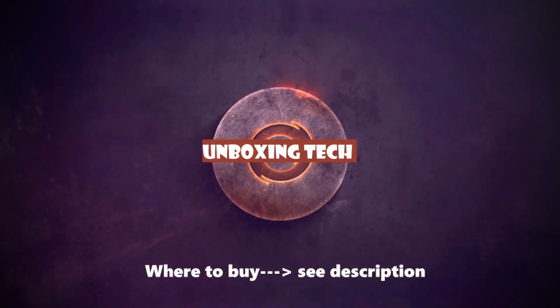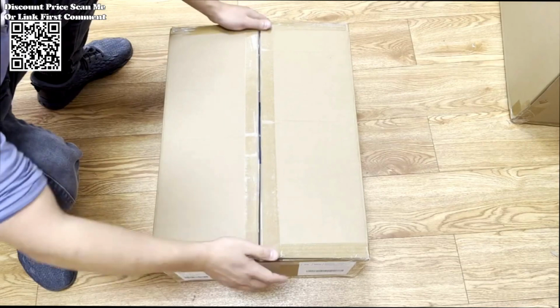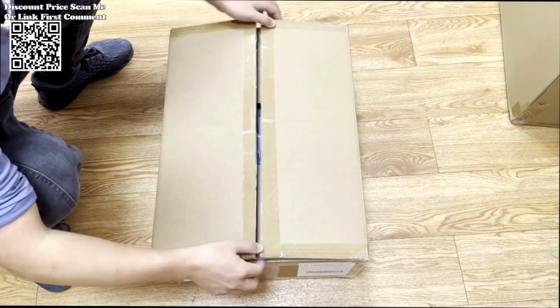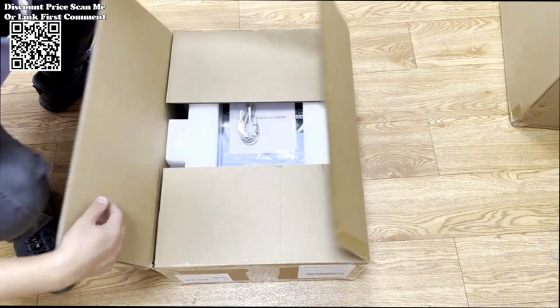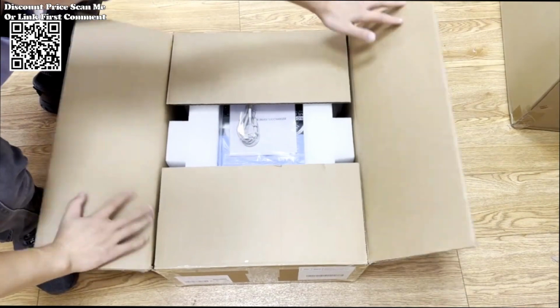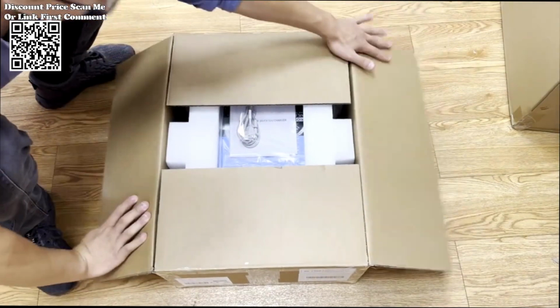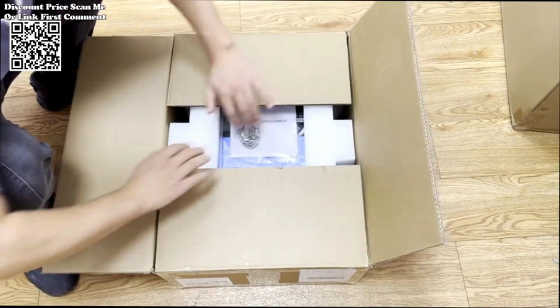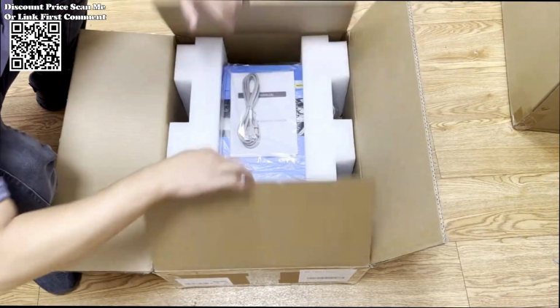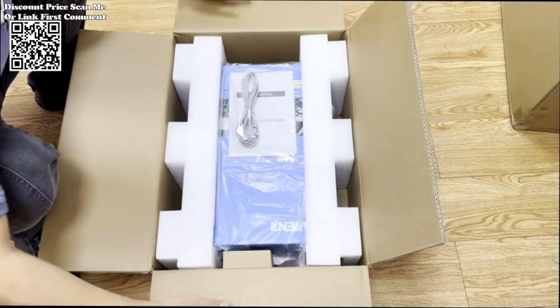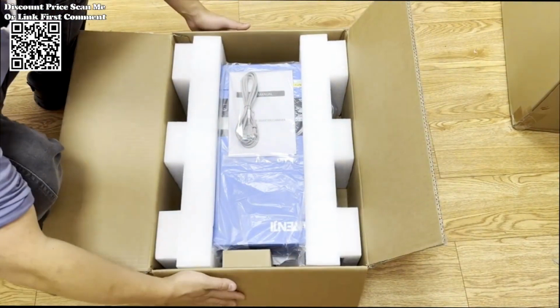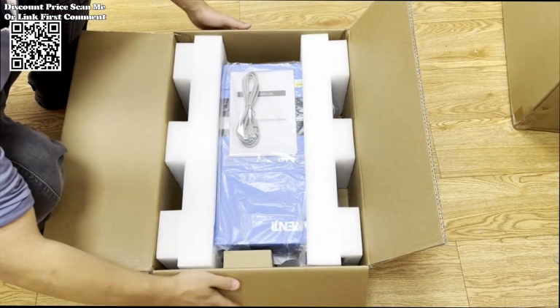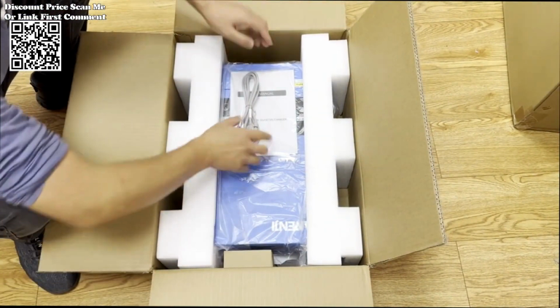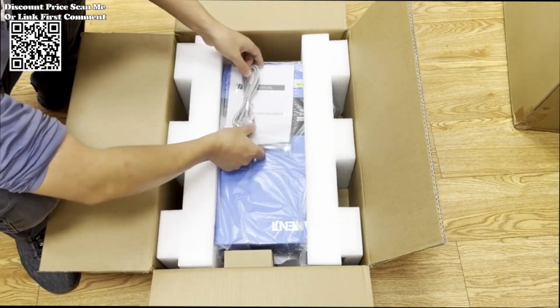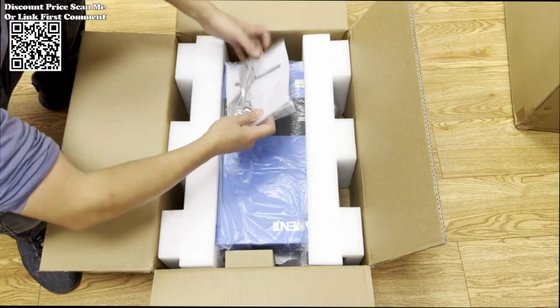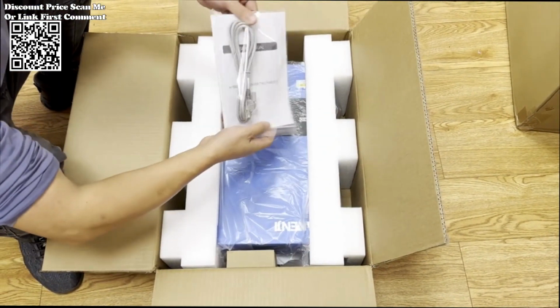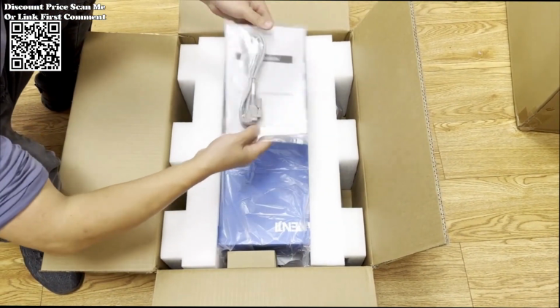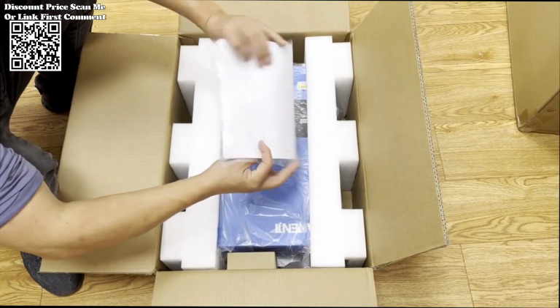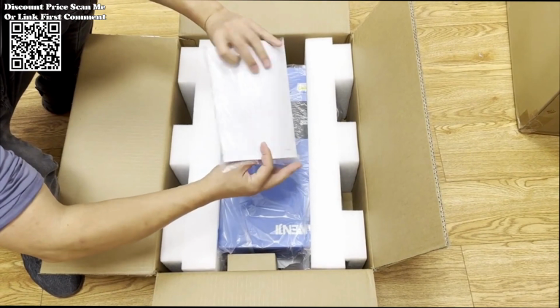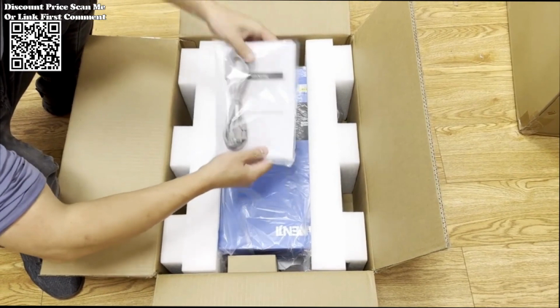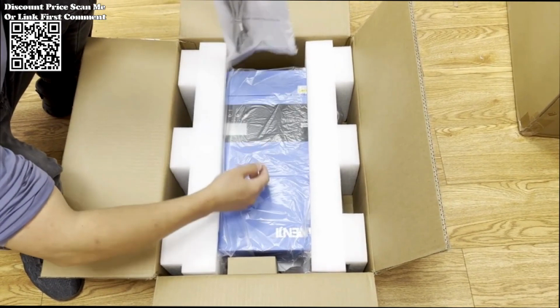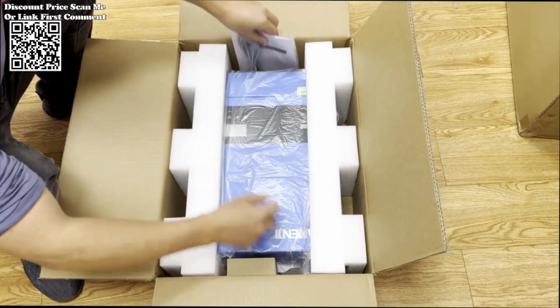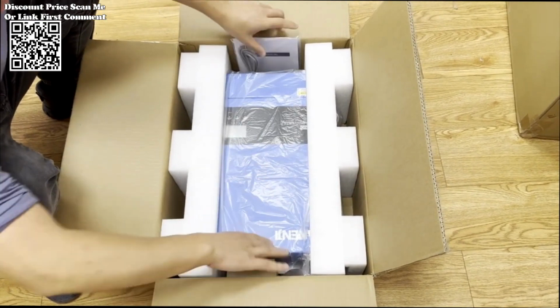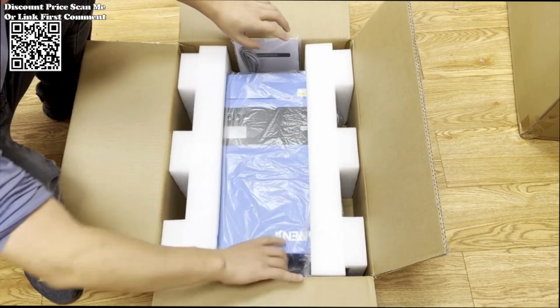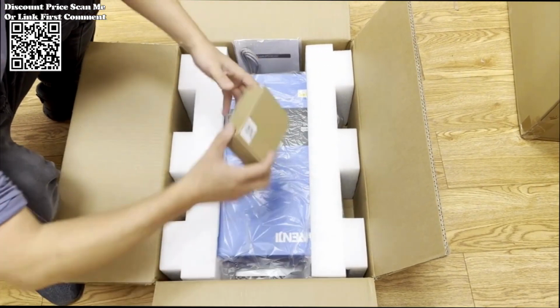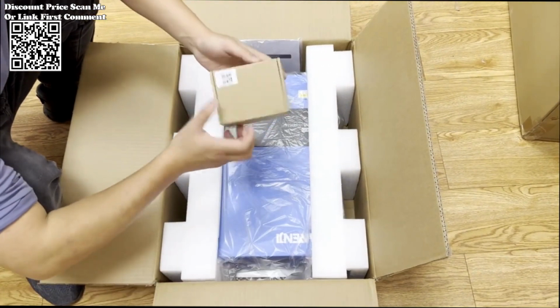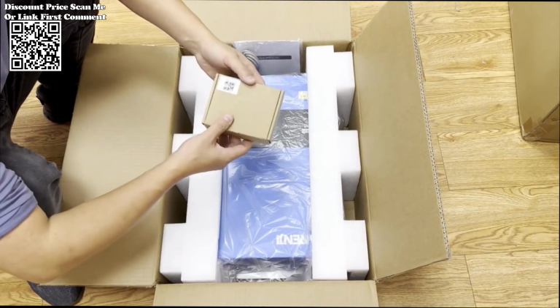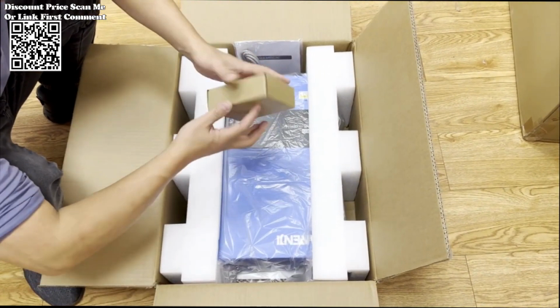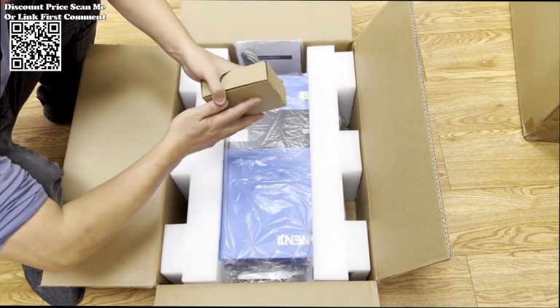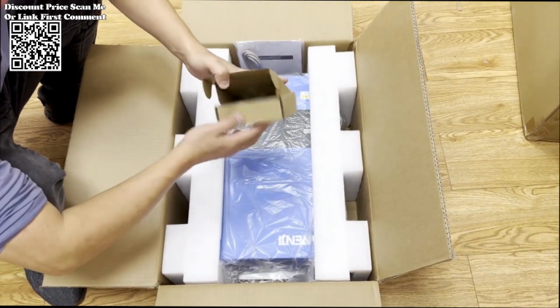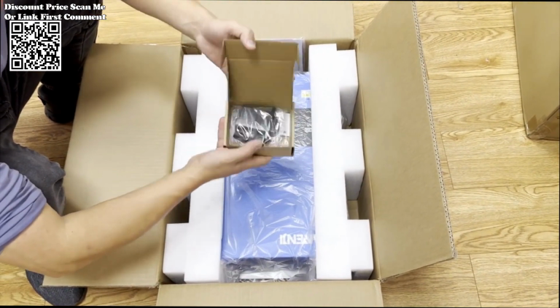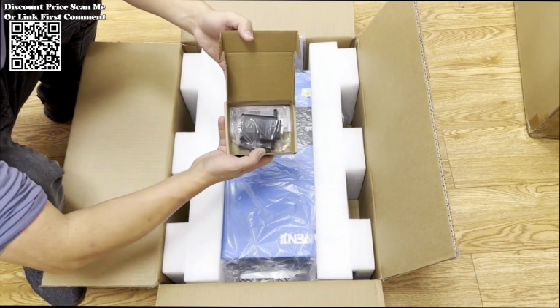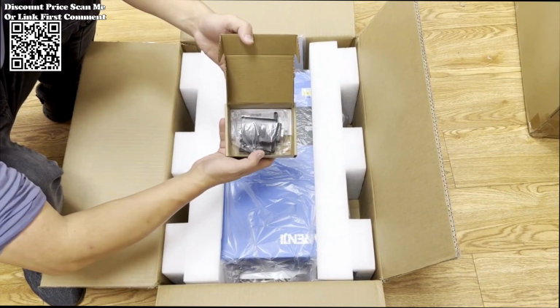The NND 6.2KW Hybrid Solar Inverter from AliExpress represents a leap forward in sustainable energy solutions. With its high power output, hybrid functionality, and advanced MPPT charge controller,